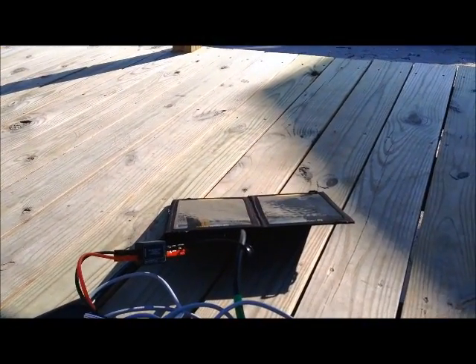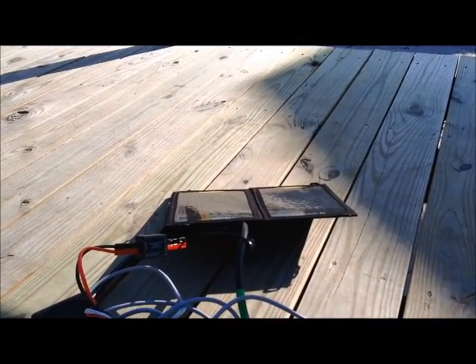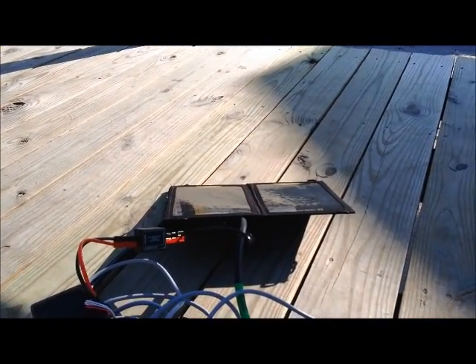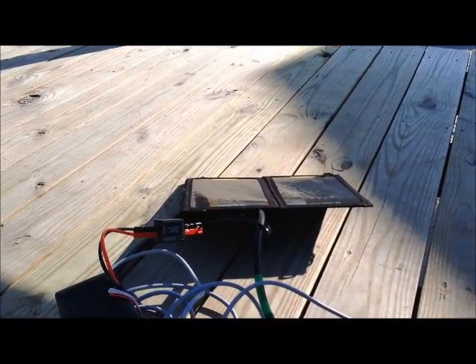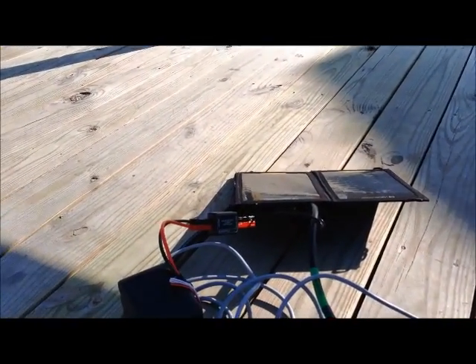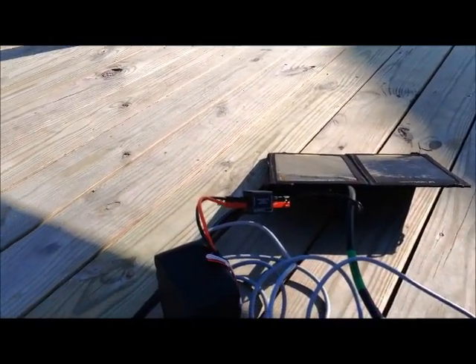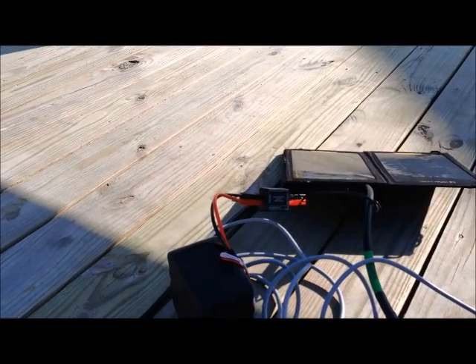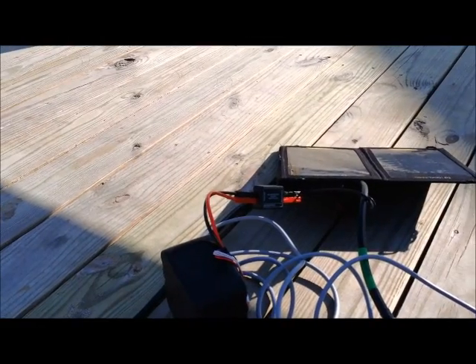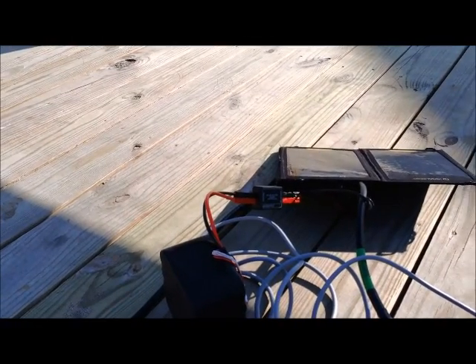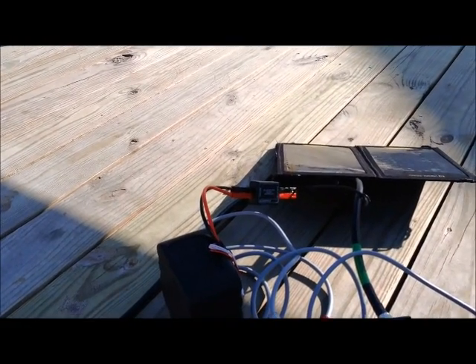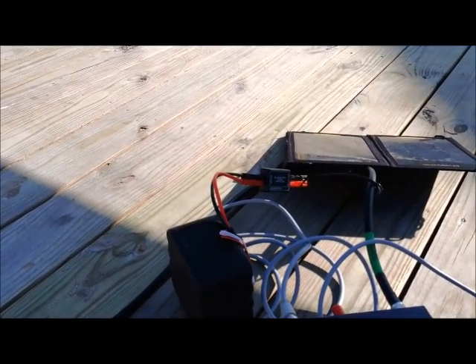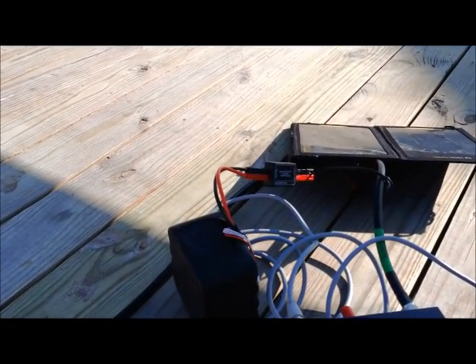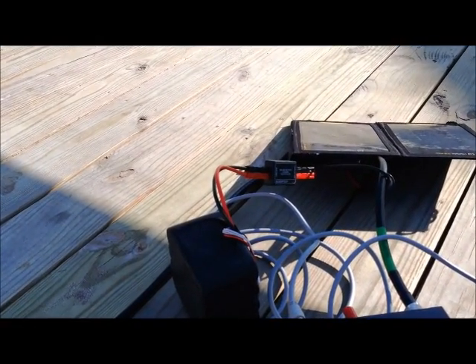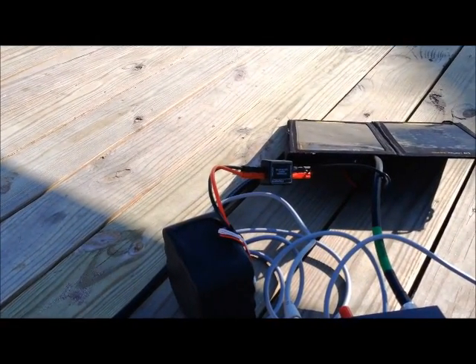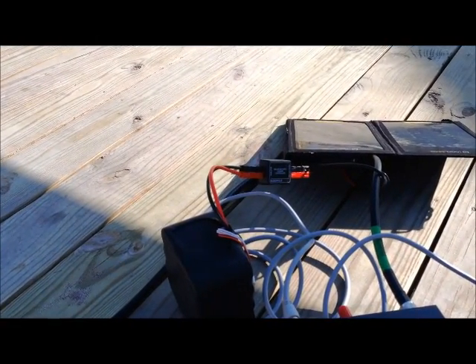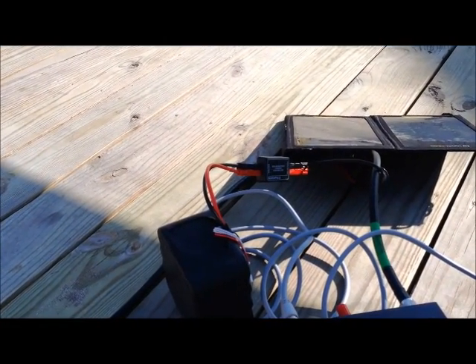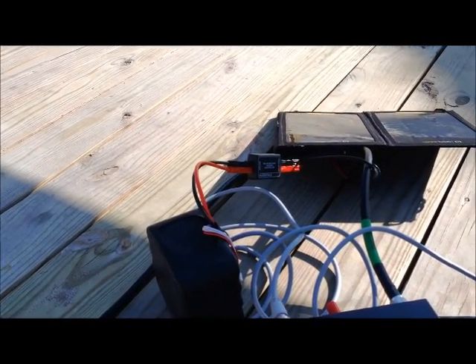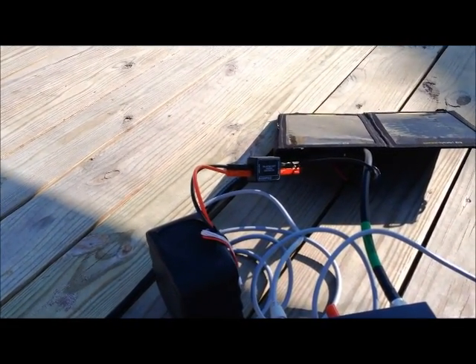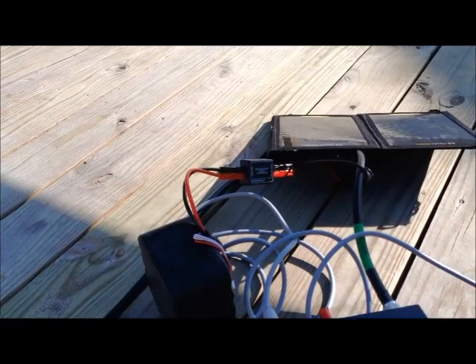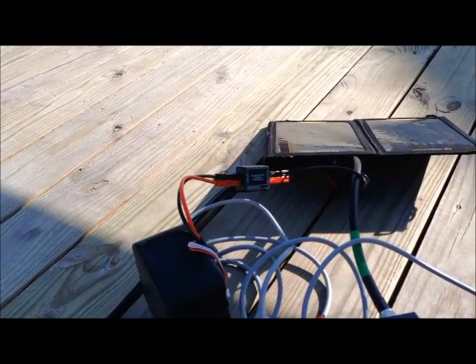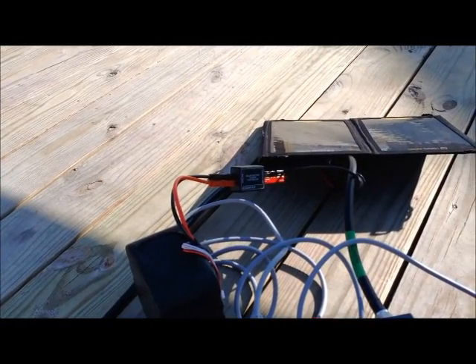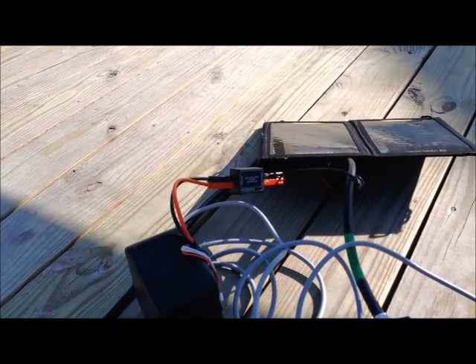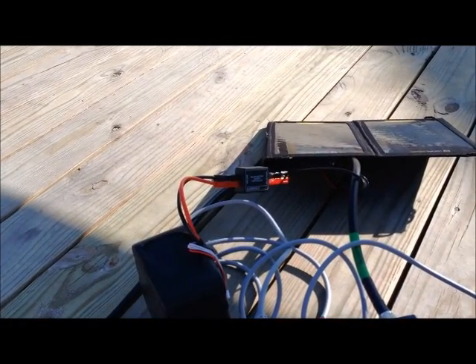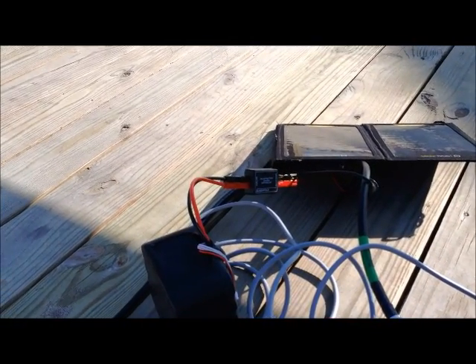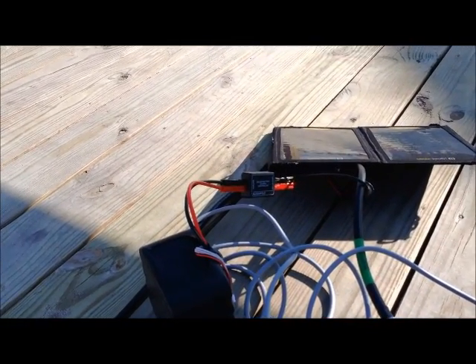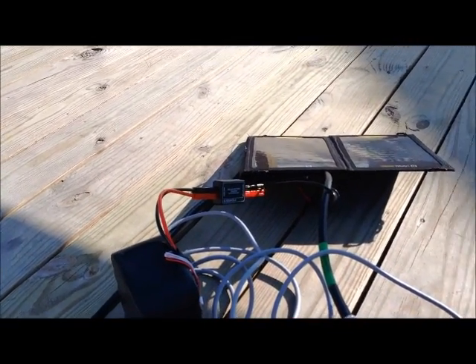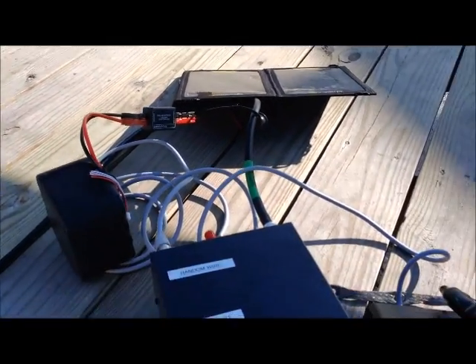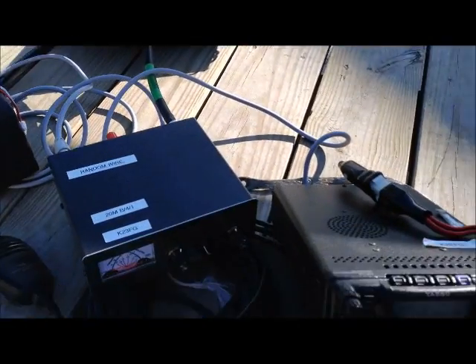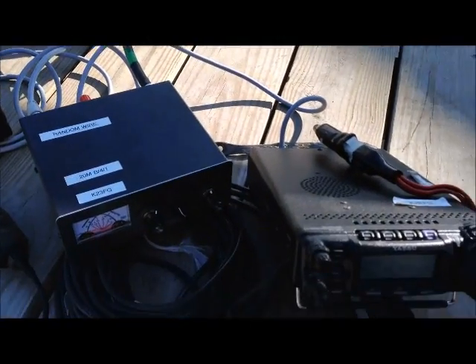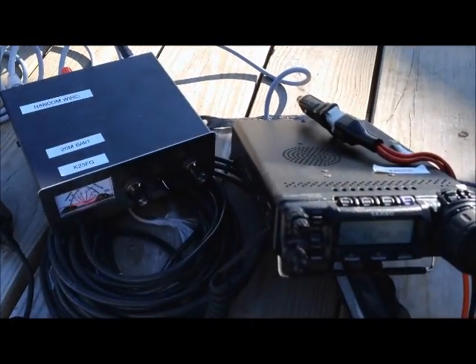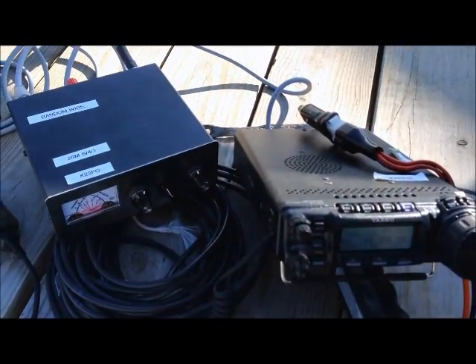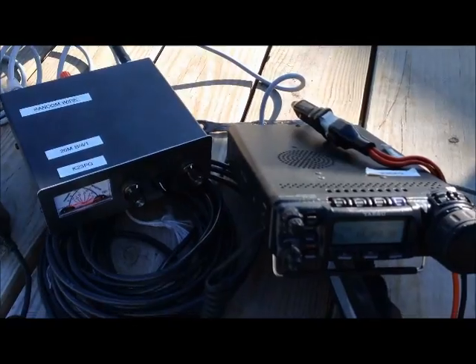Charging here is the charger and the solar panel that is bringing me 13V in. And I'm operating portable.